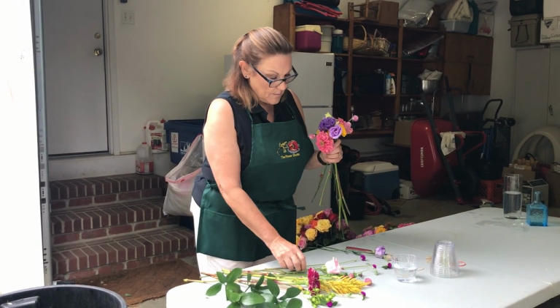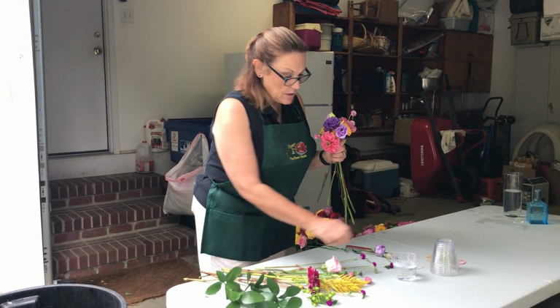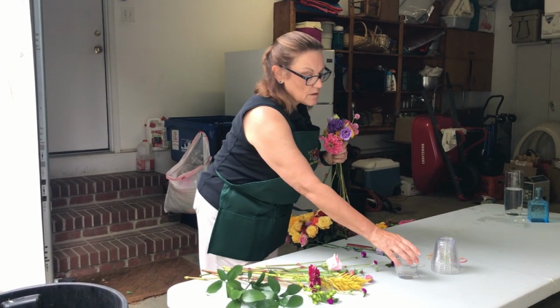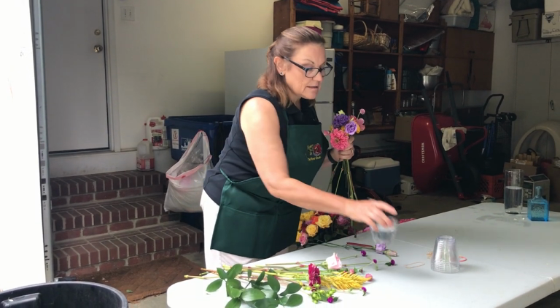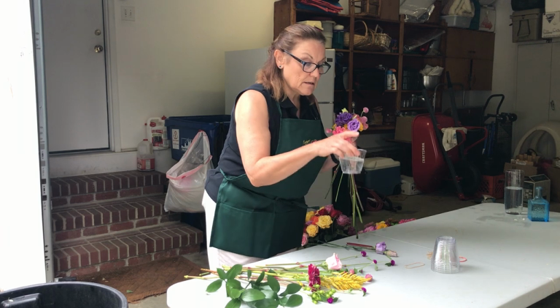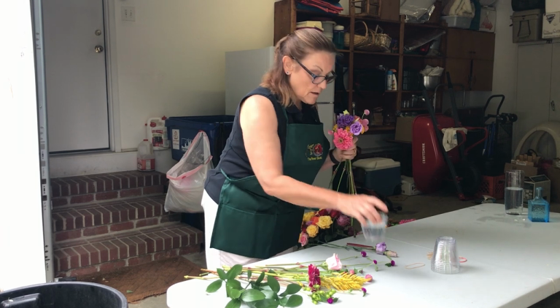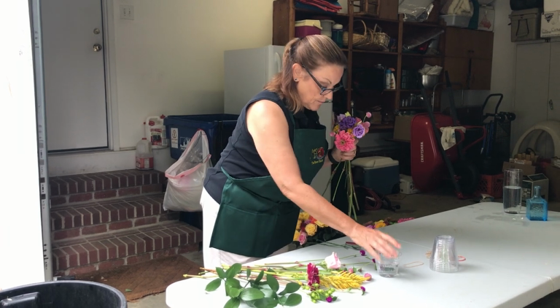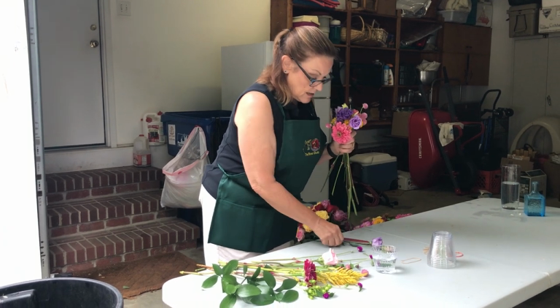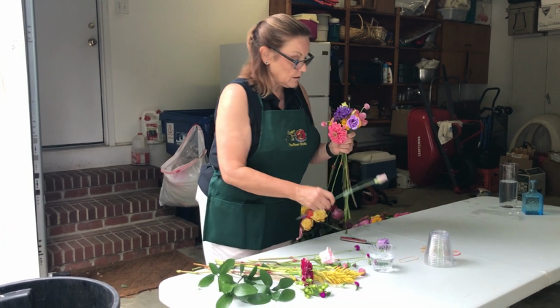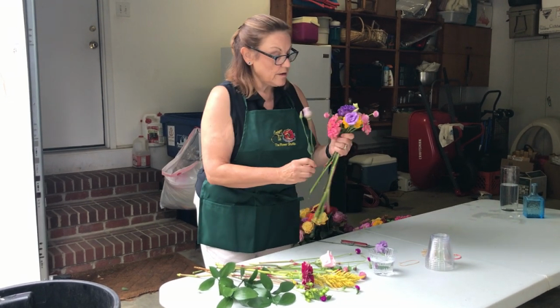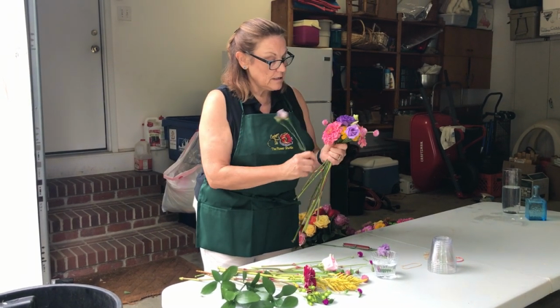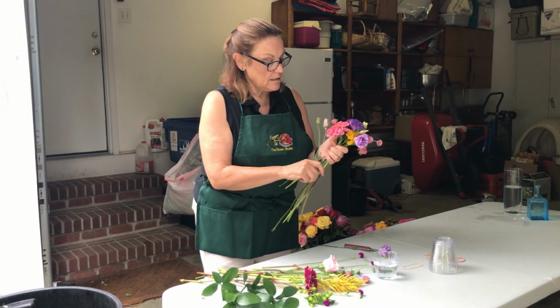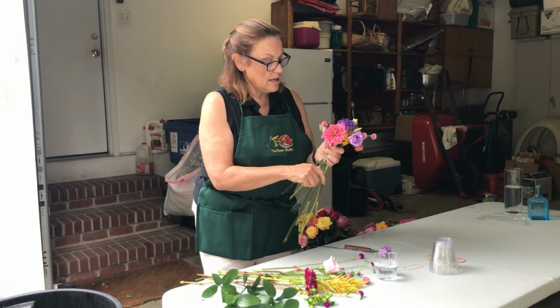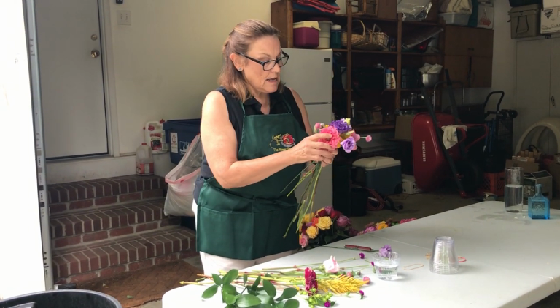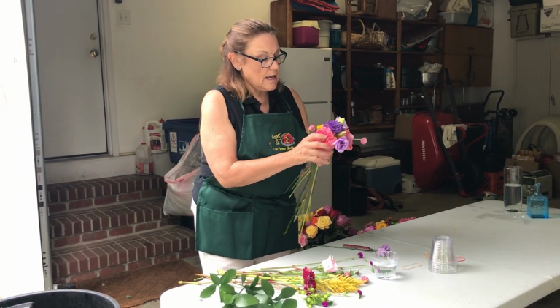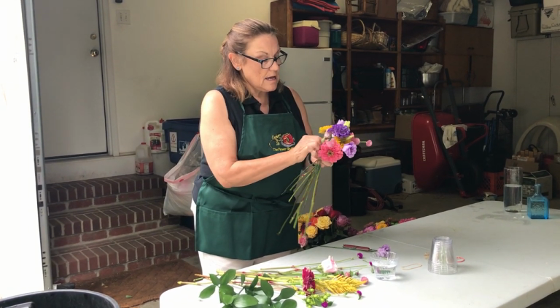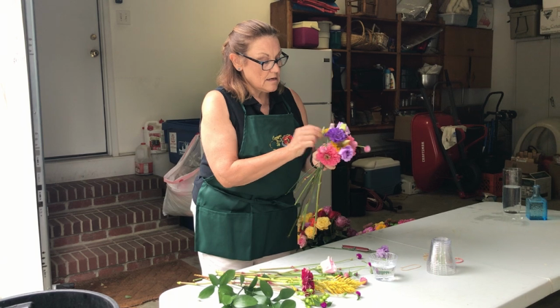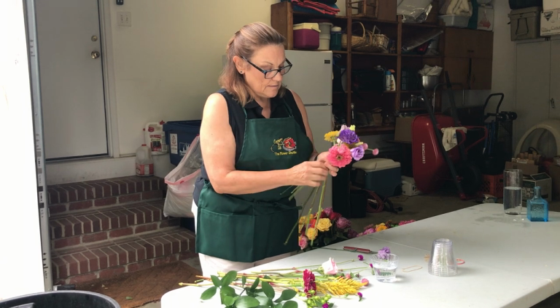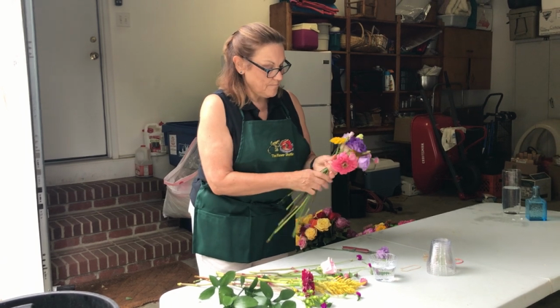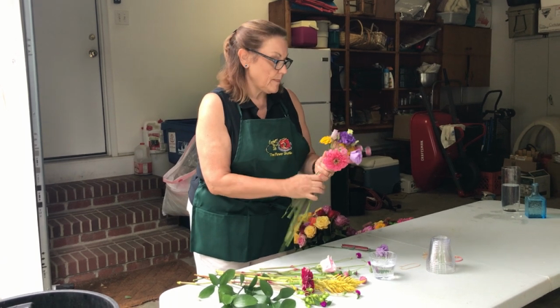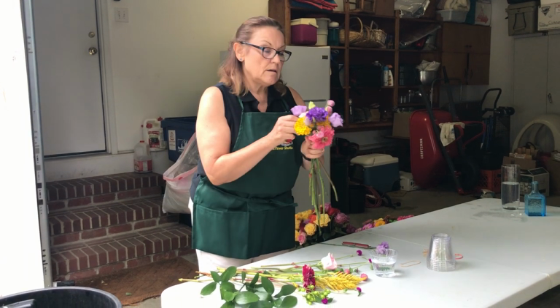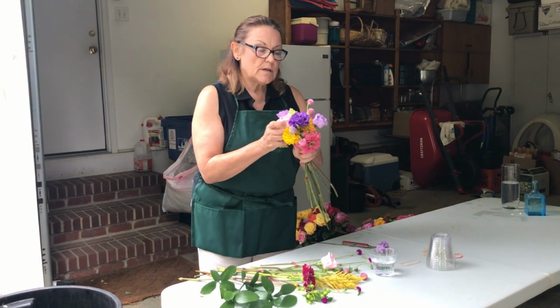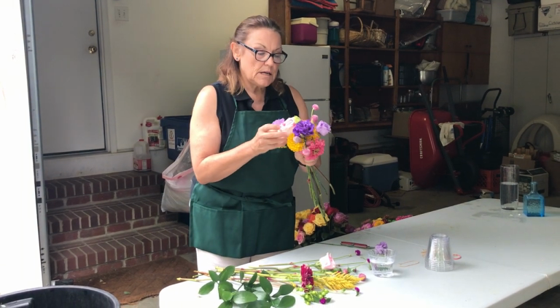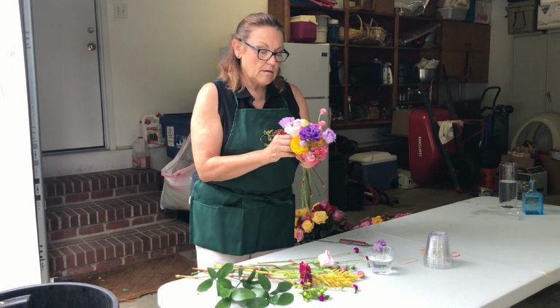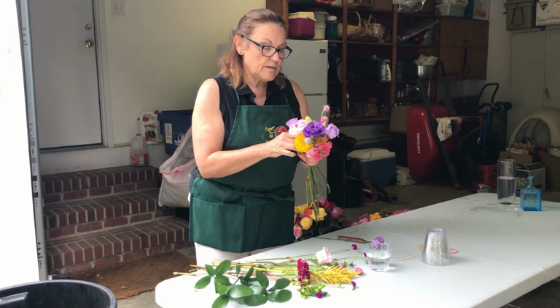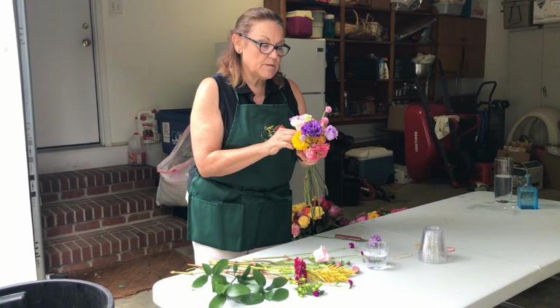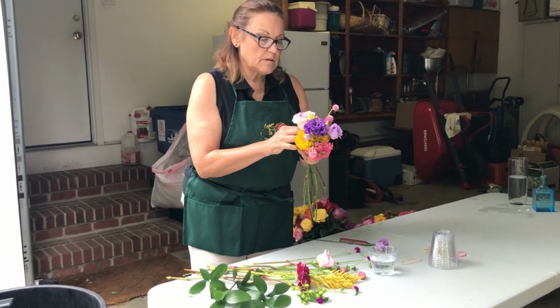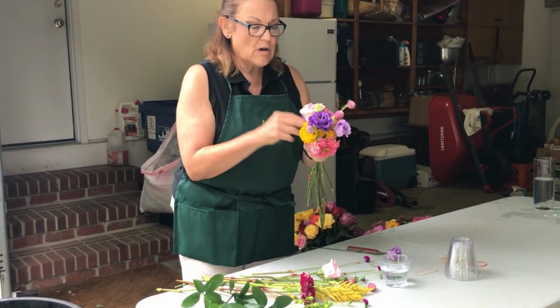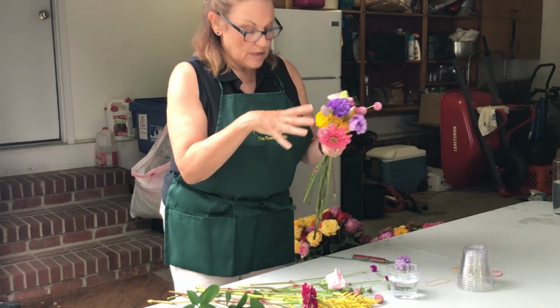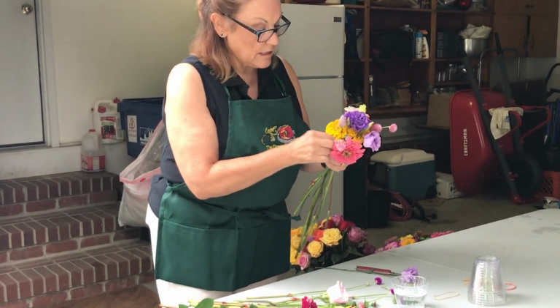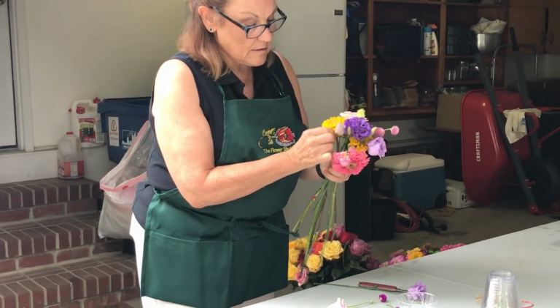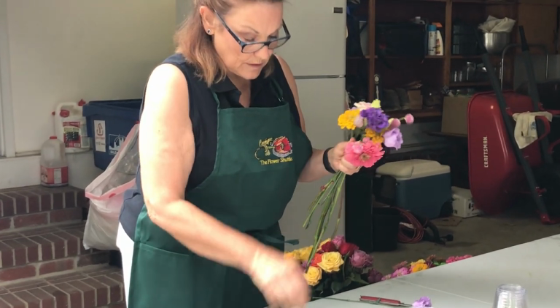We're going to be using this plastic cup right now with a little water in it. And just kind of make all the stems crown down.